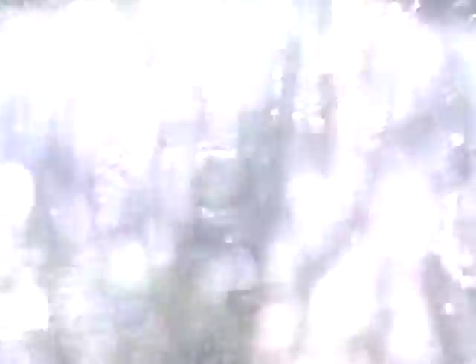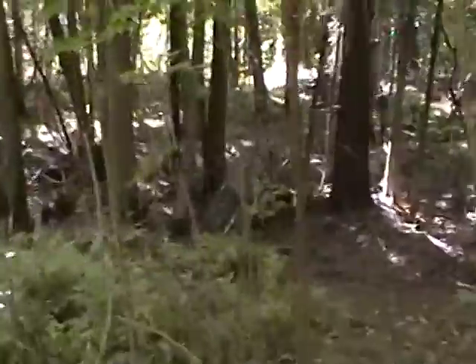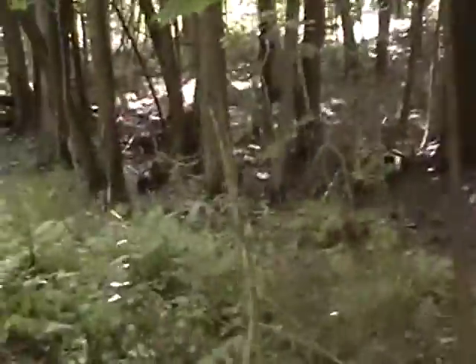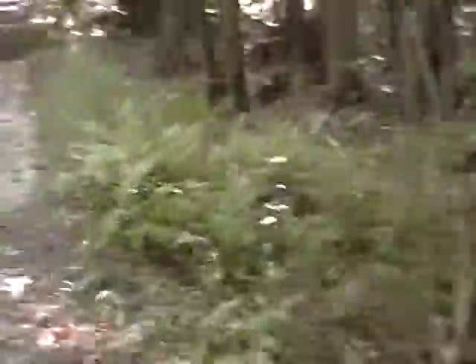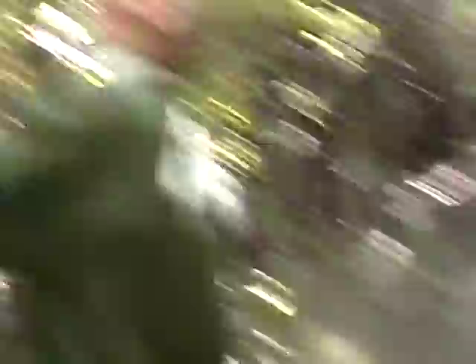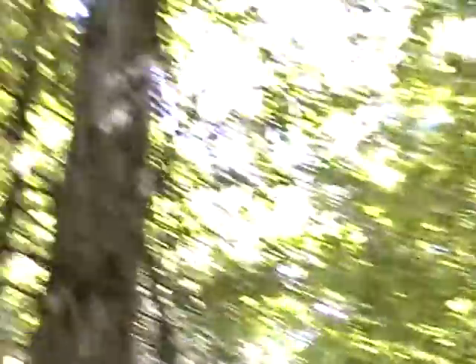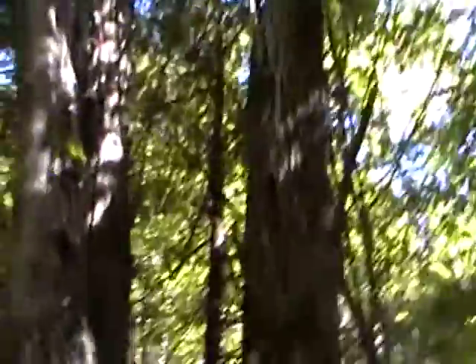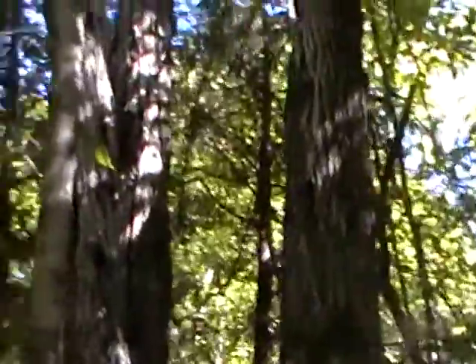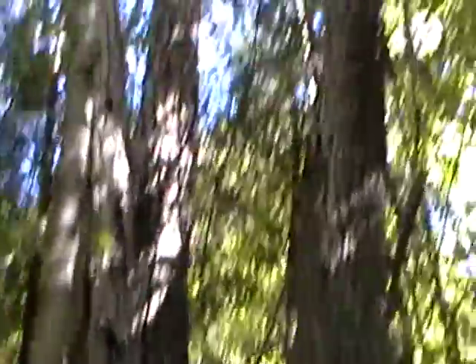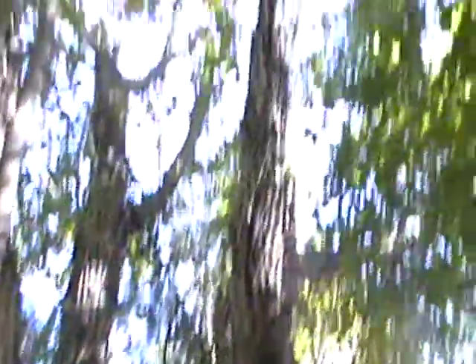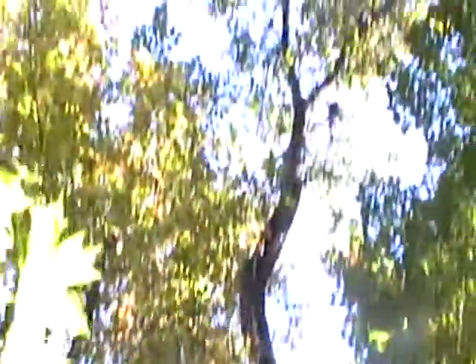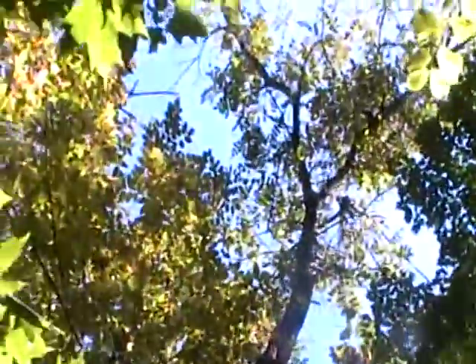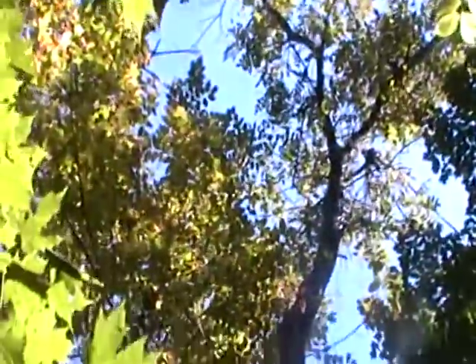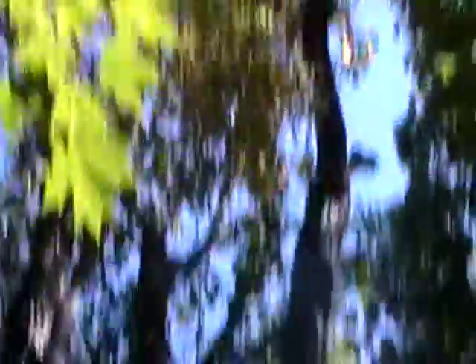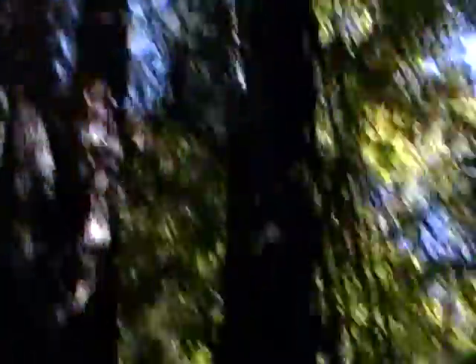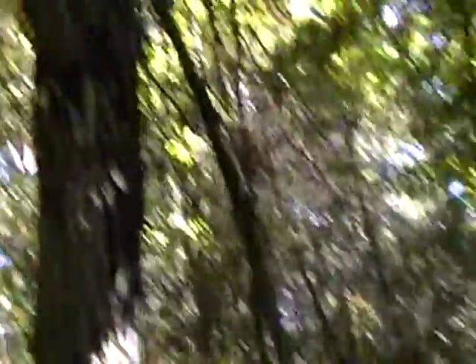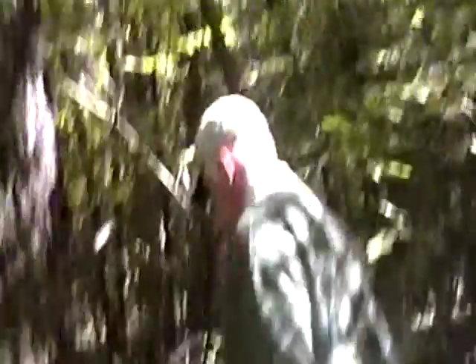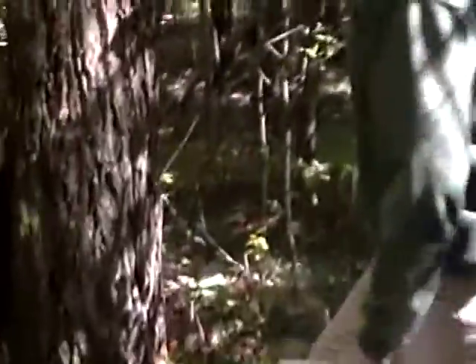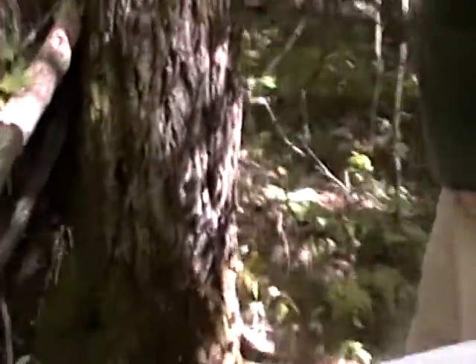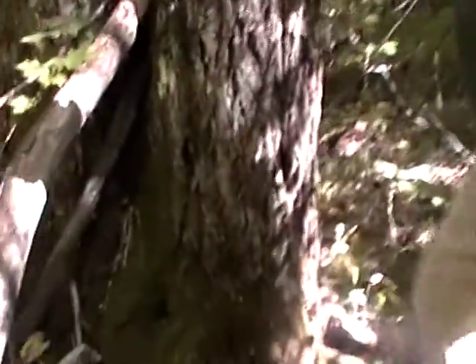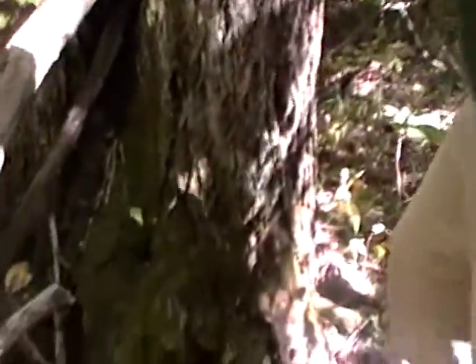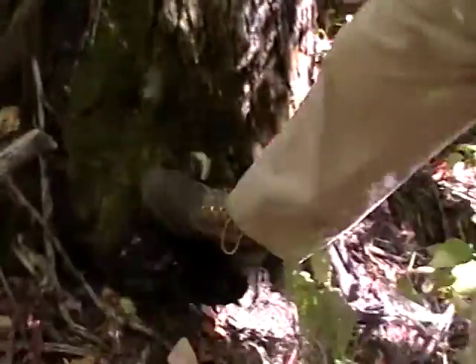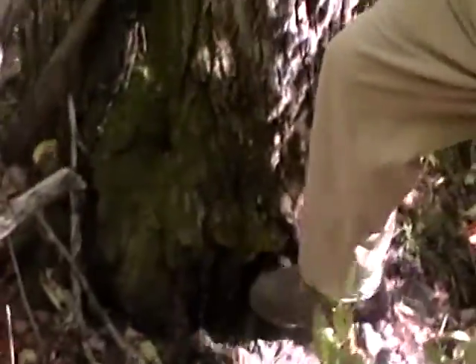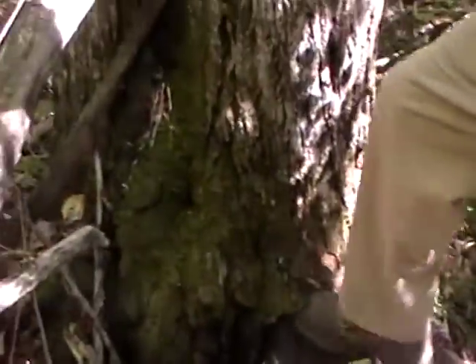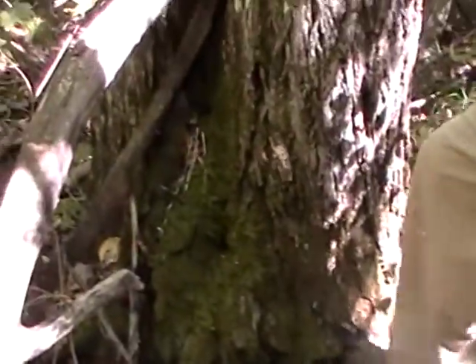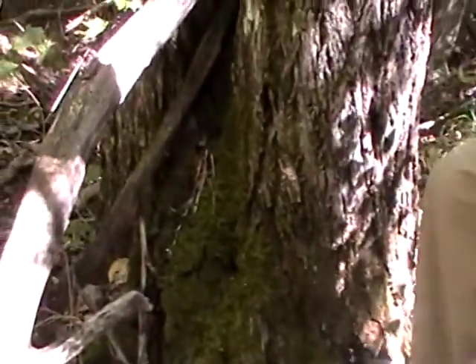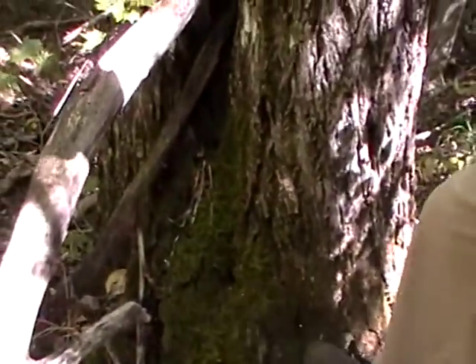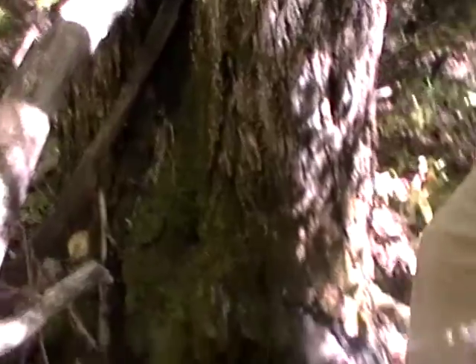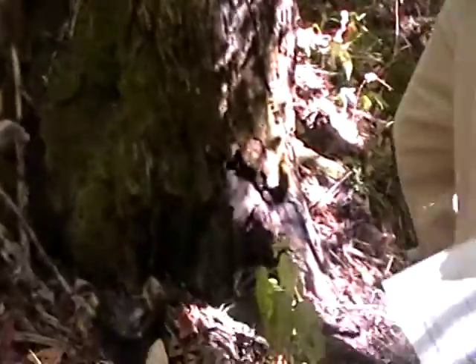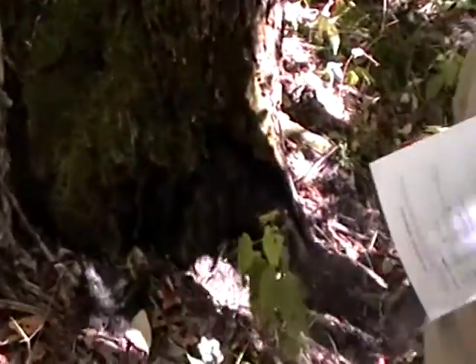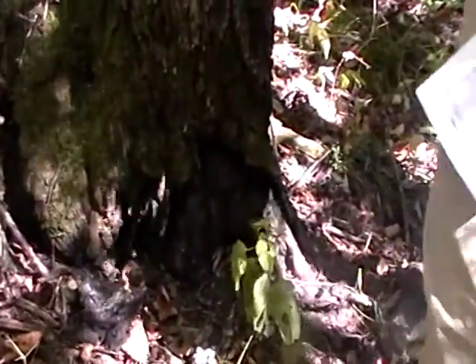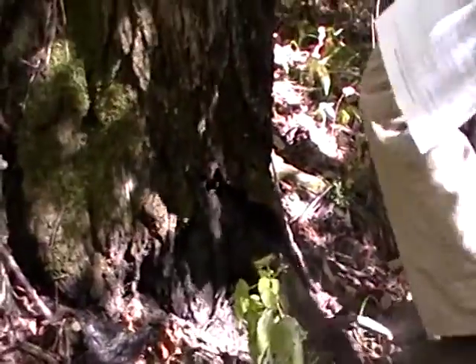There's a lot of butternut here. Yeah, there's another big butternut. You'll see this is the disease that's gotten in here — this is where you see these black cracks and the breaks, and the bark coming off.